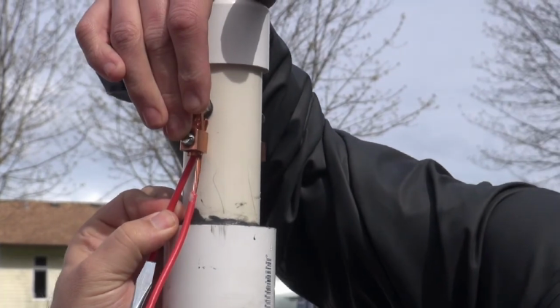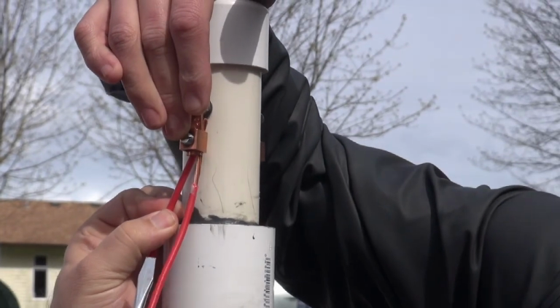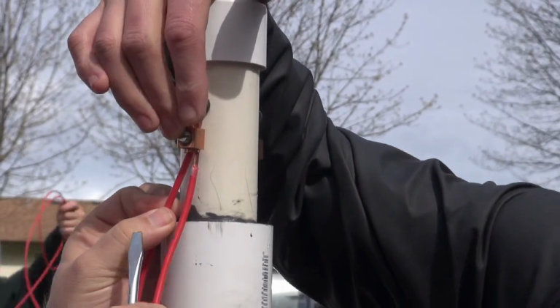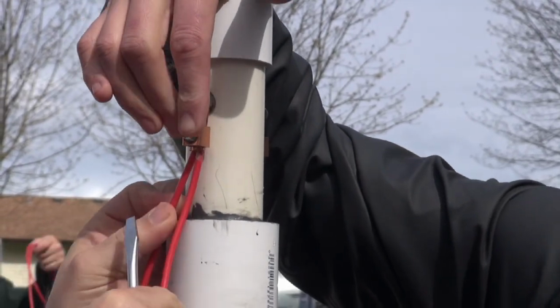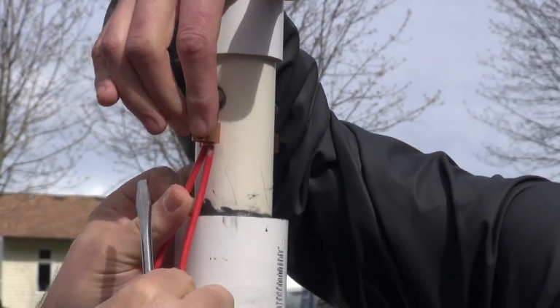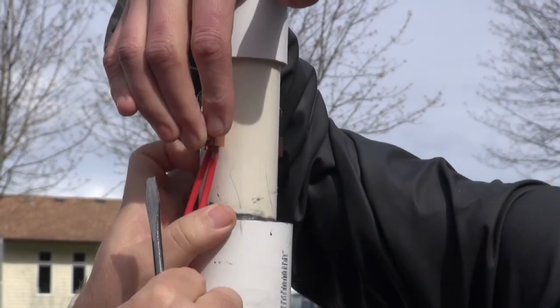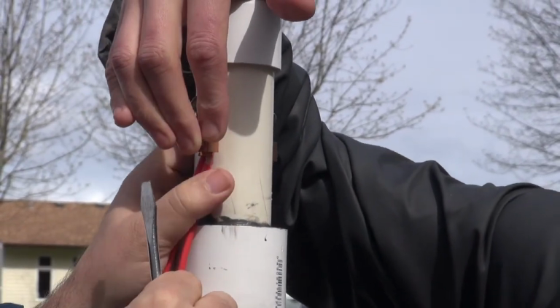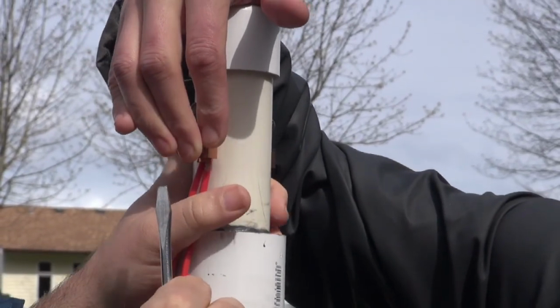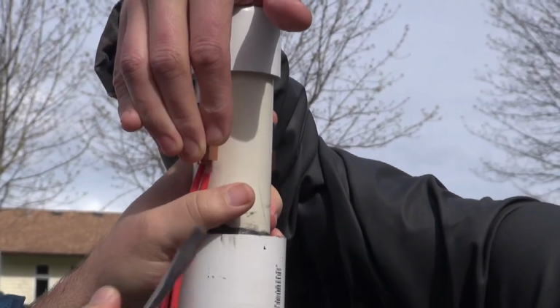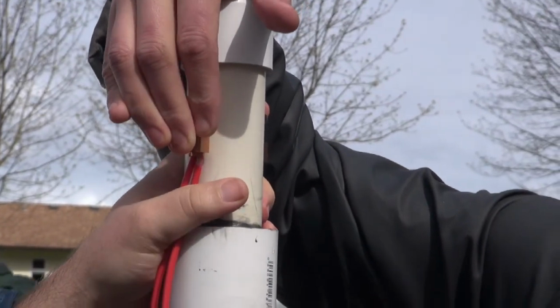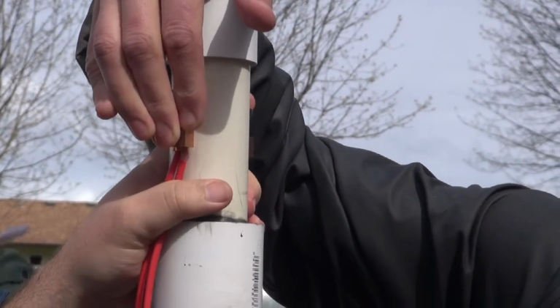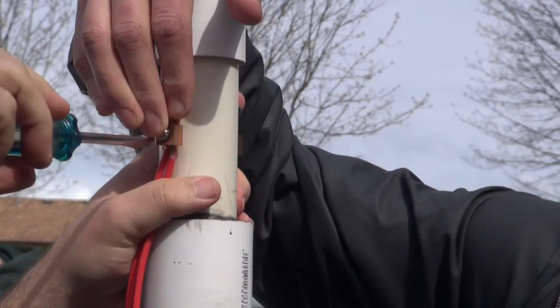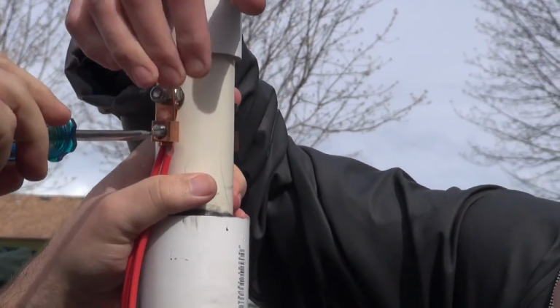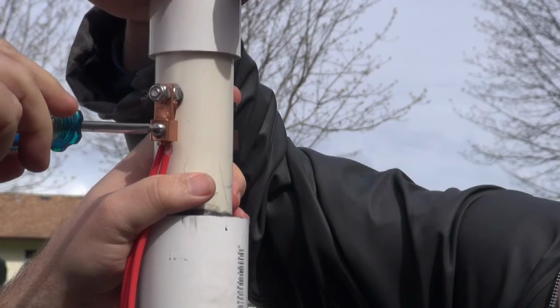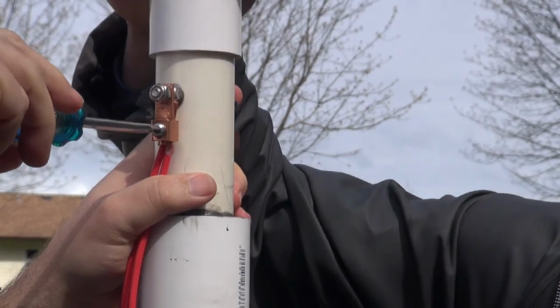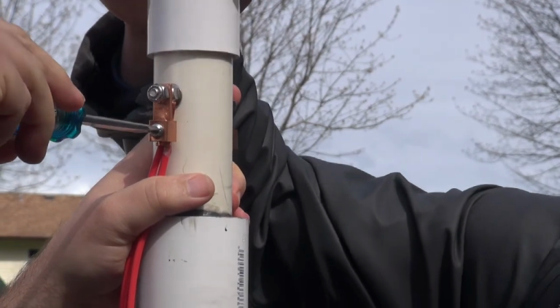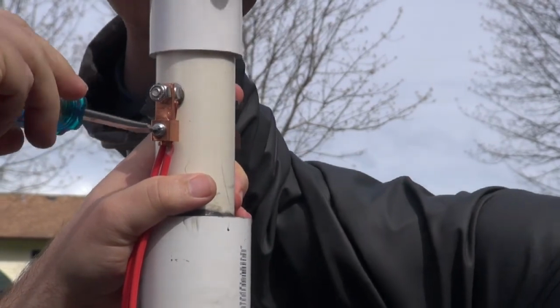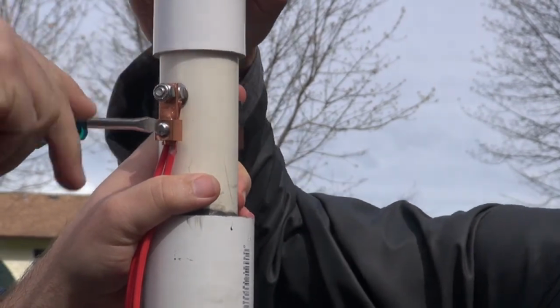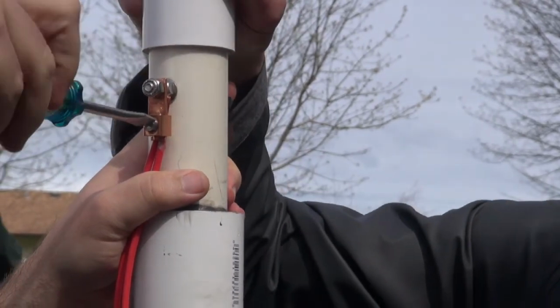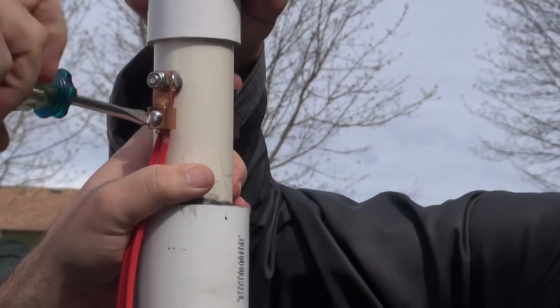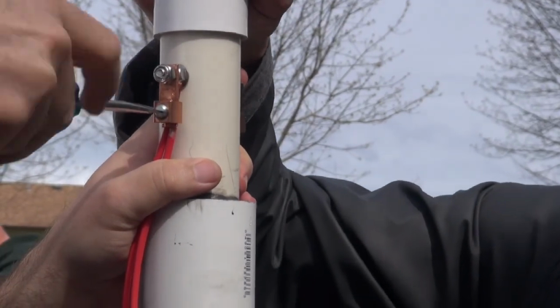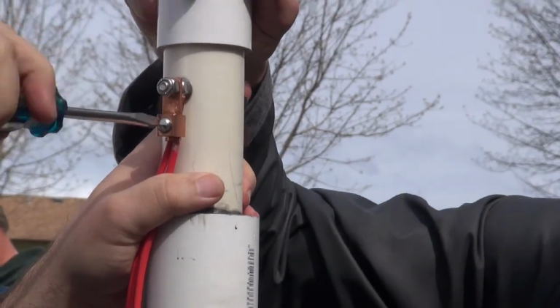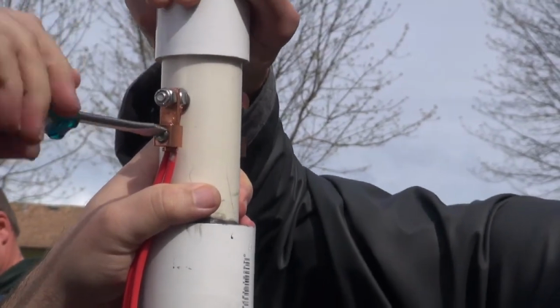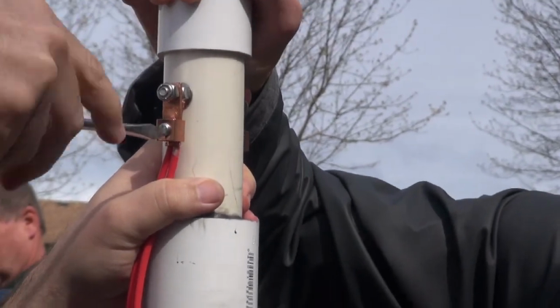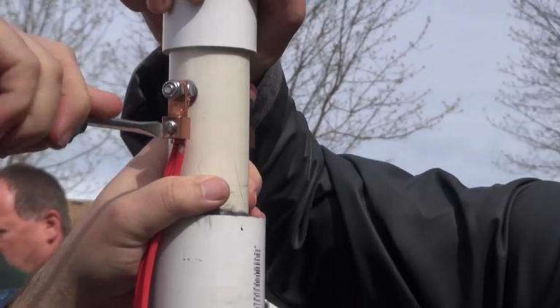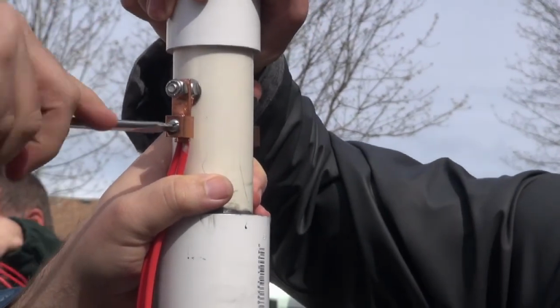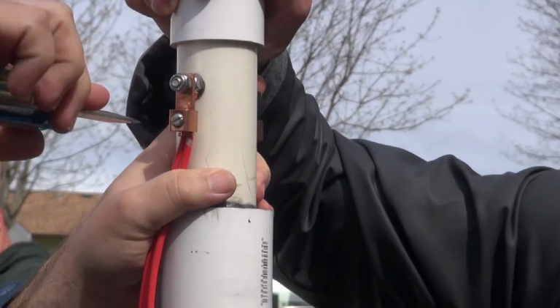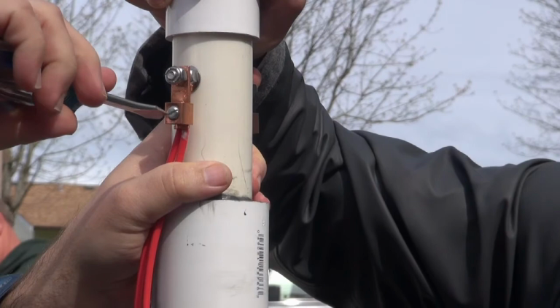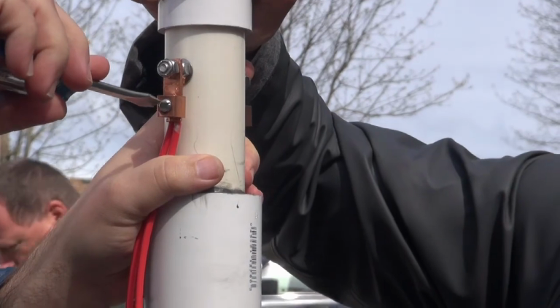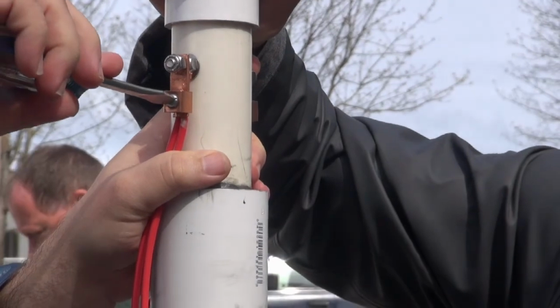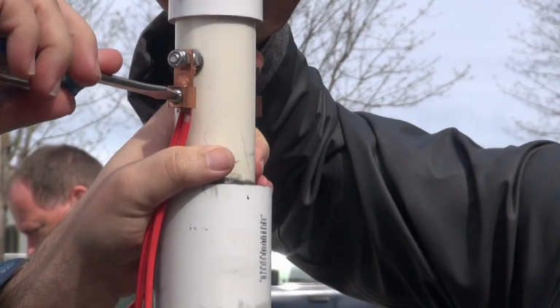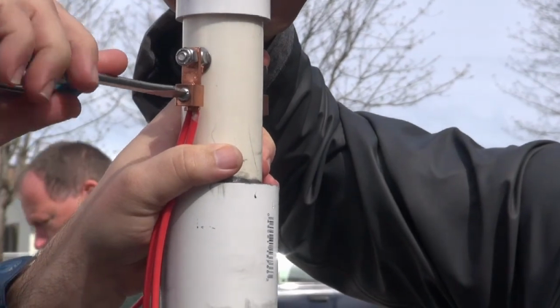There we go. Got it. Yeah, once you do it, you see how easy it is? Once you get the idea where it's supposed to go. Cool. And those connectors are unreal.